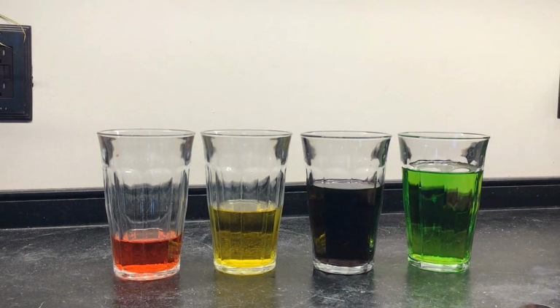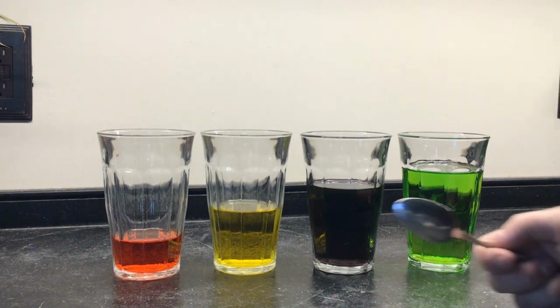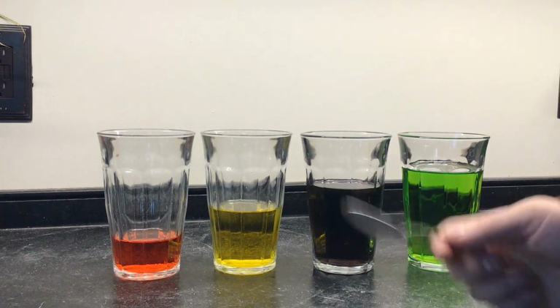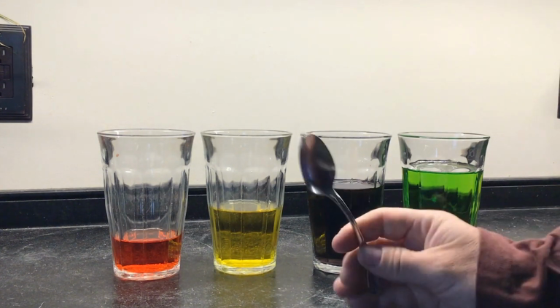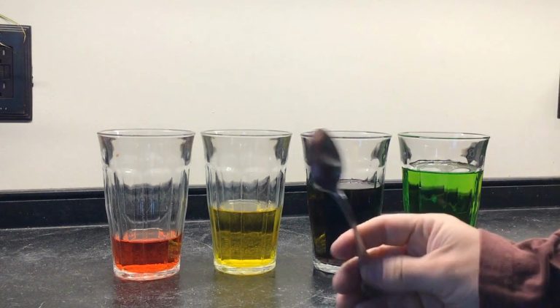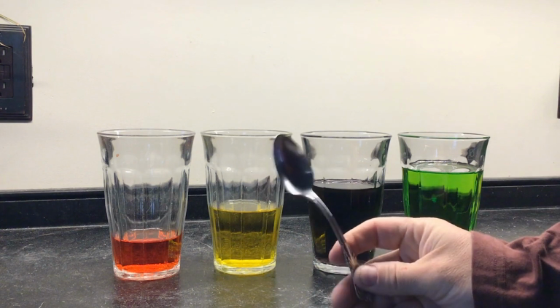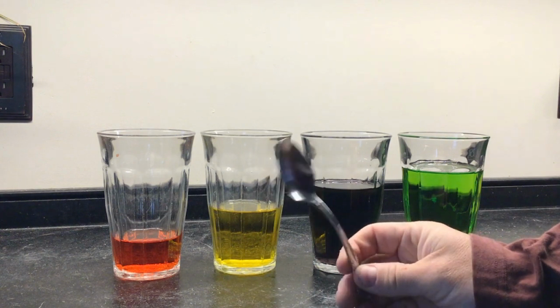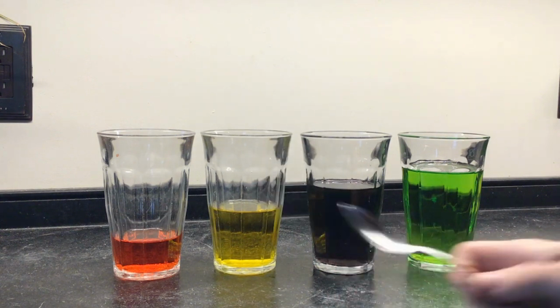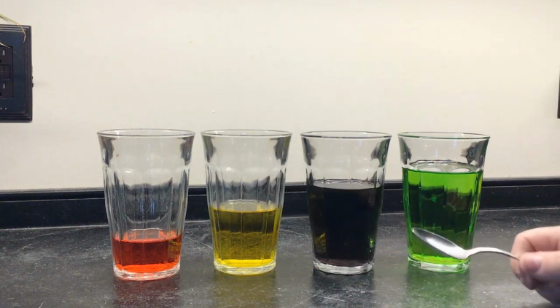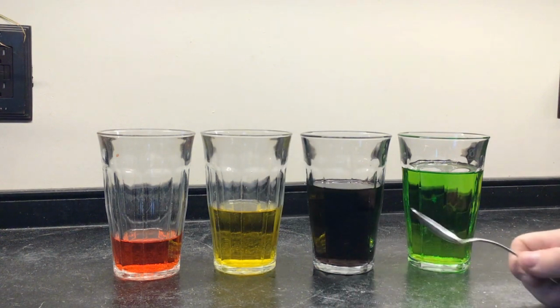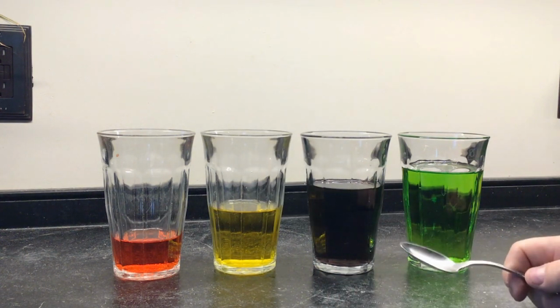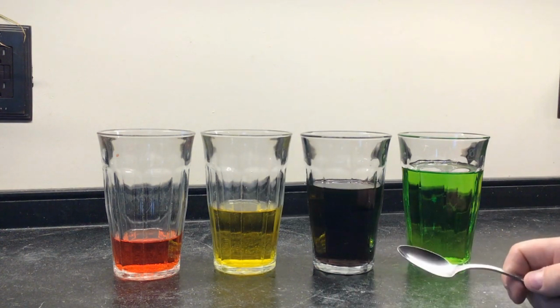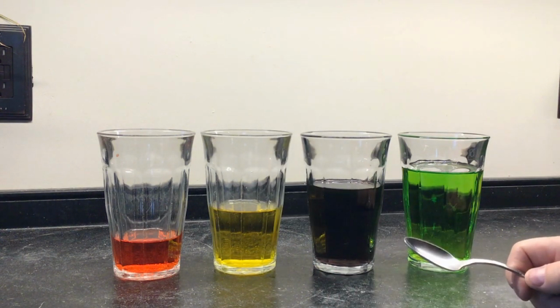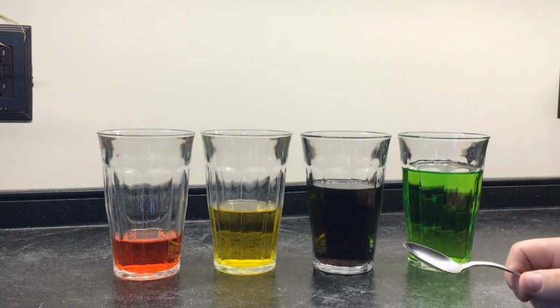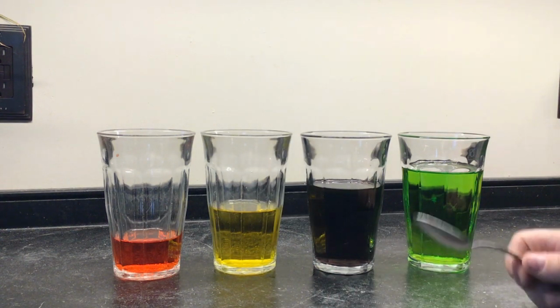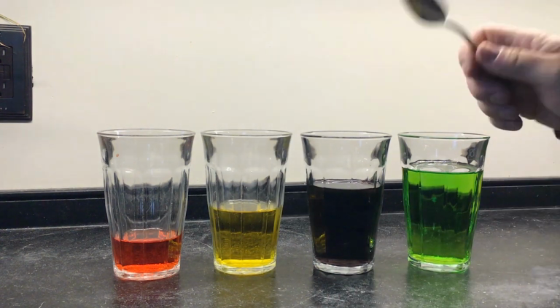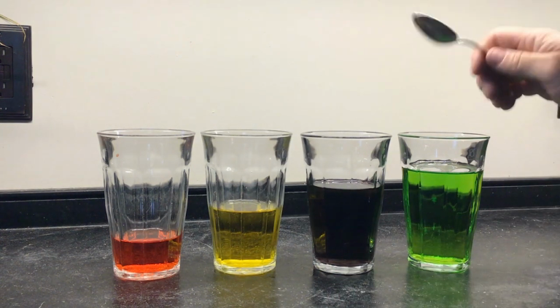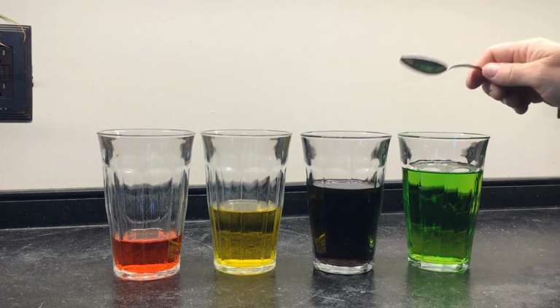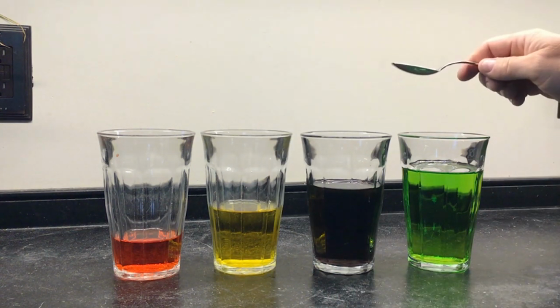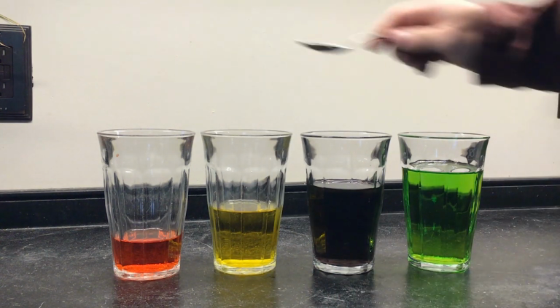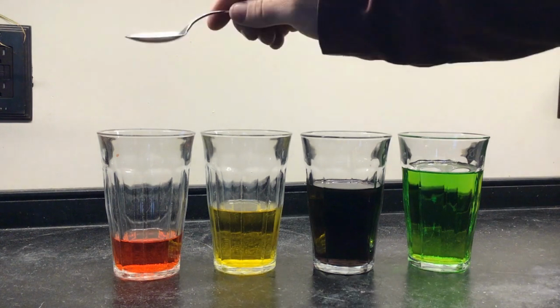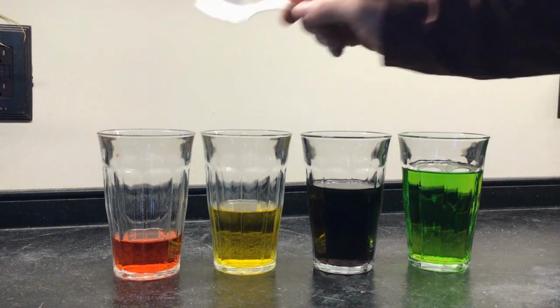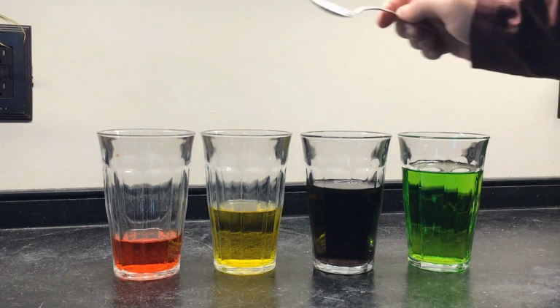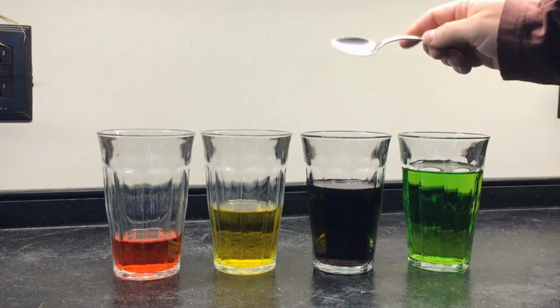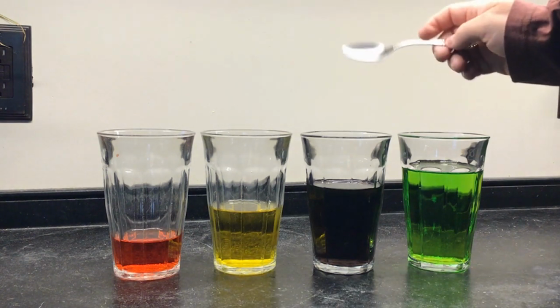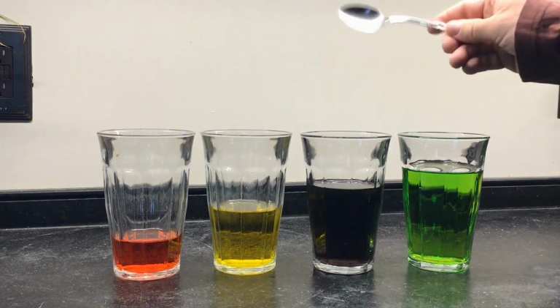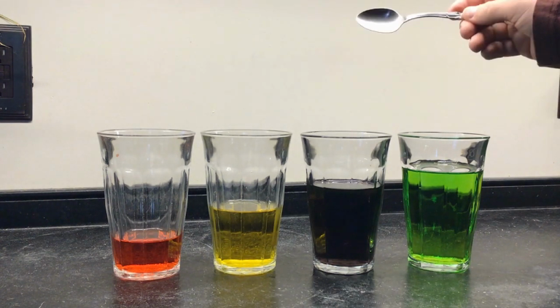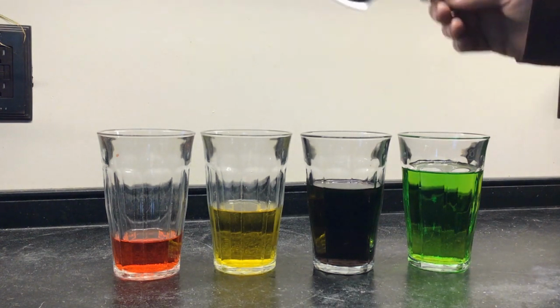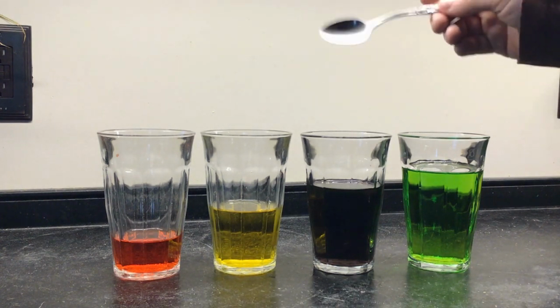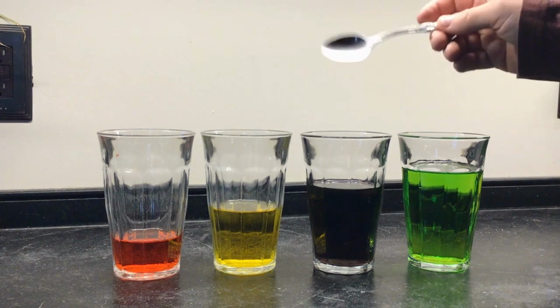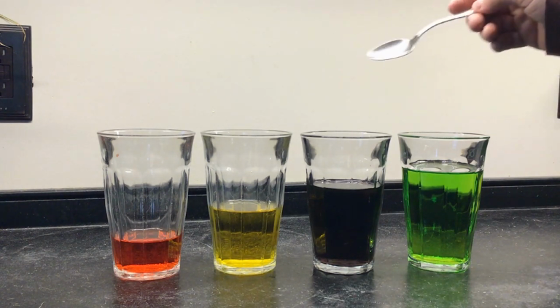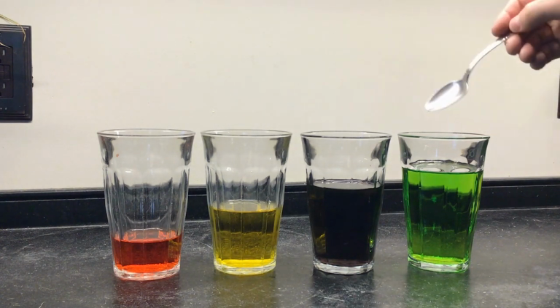So then you're going to need a spoon, and I want you to check out what happens when I bang these glasses. I want you to listen to what happens to the sound to see if there's a difference. Here we go.